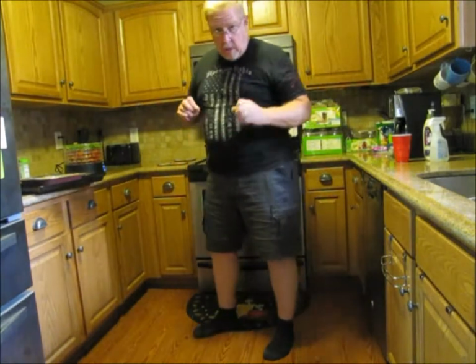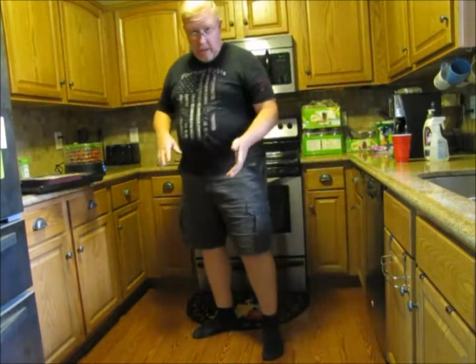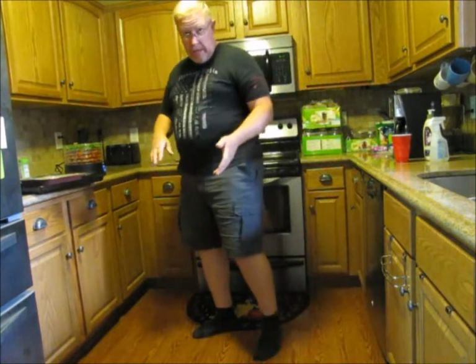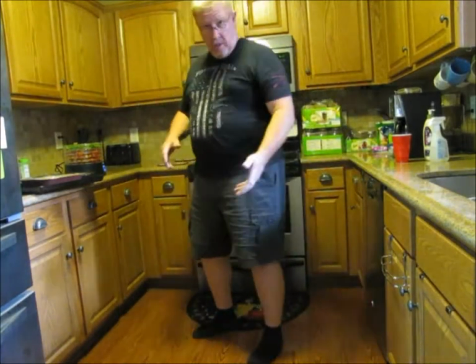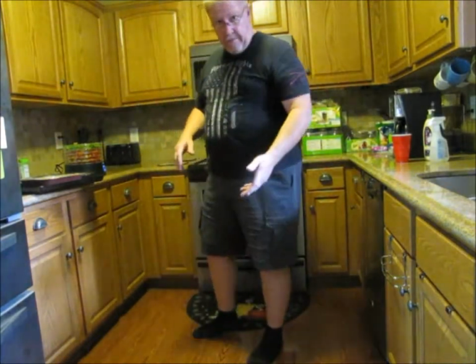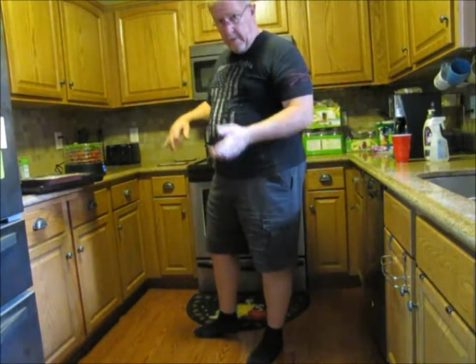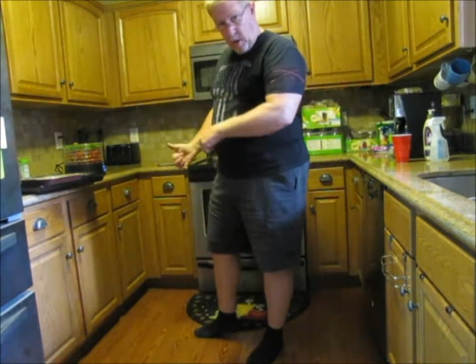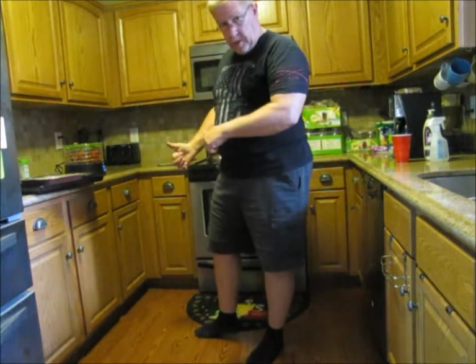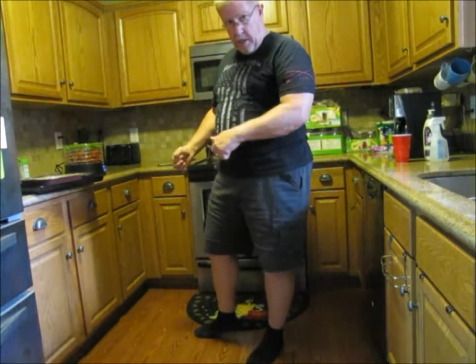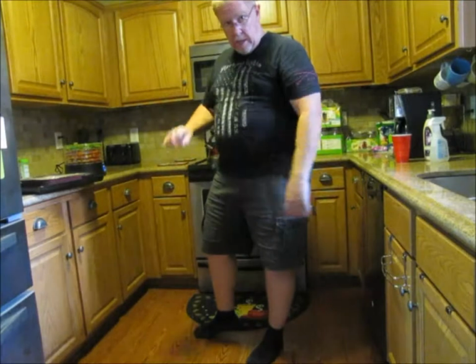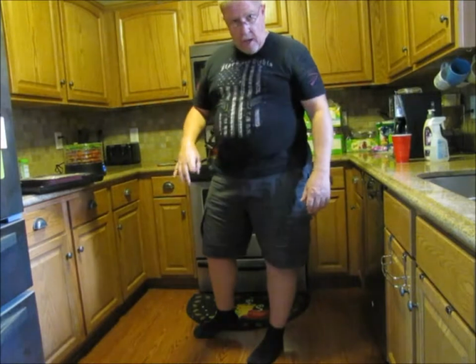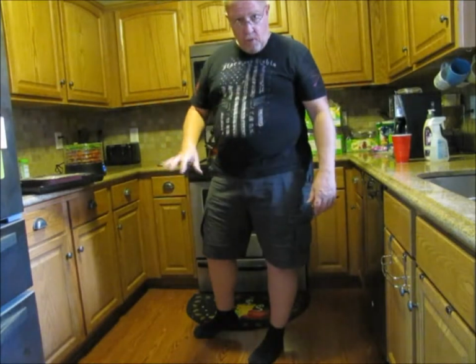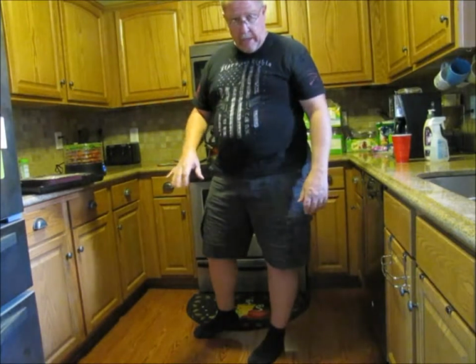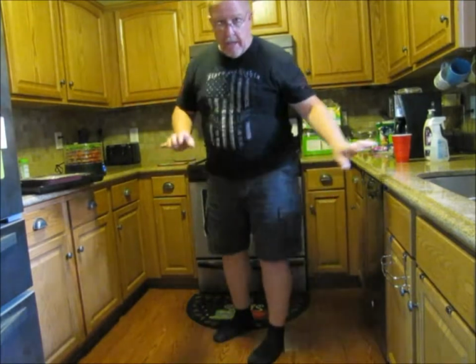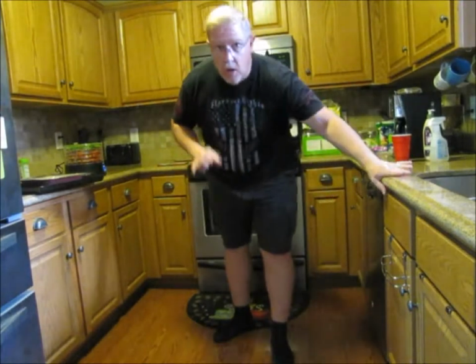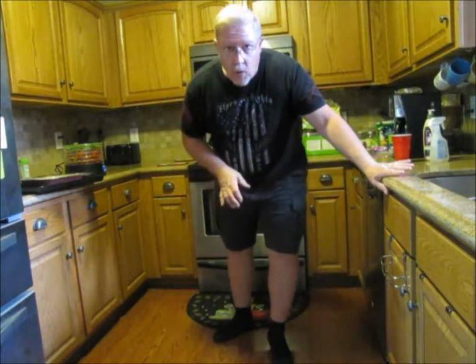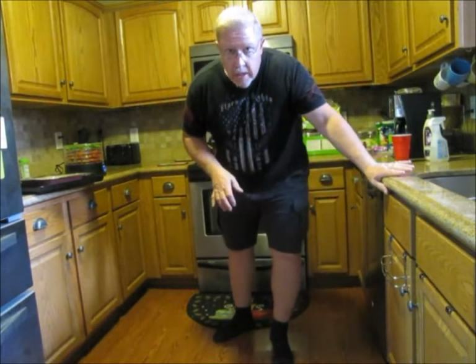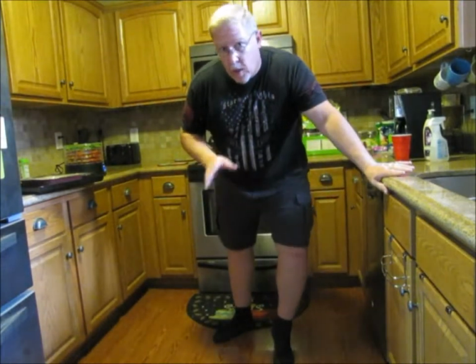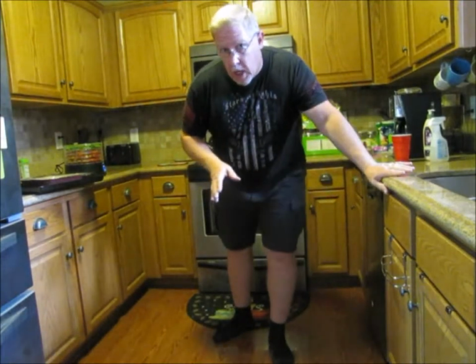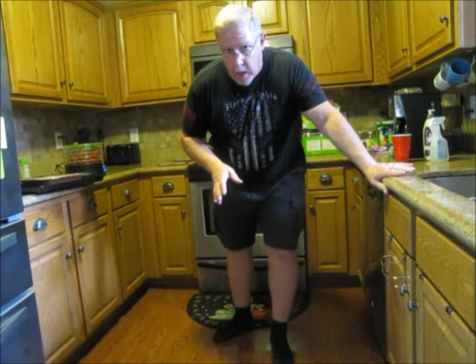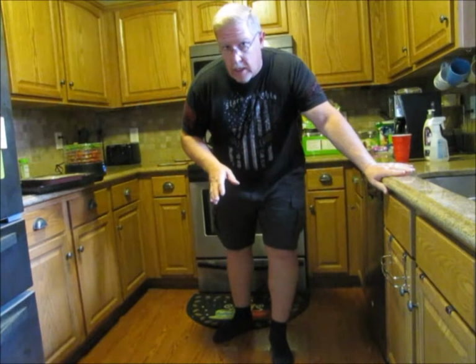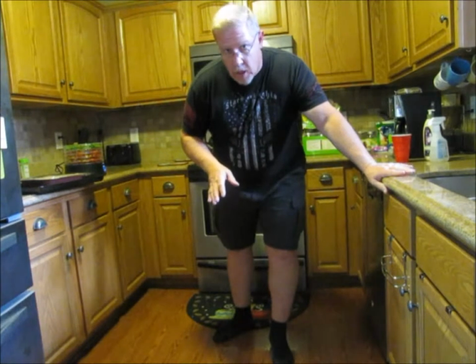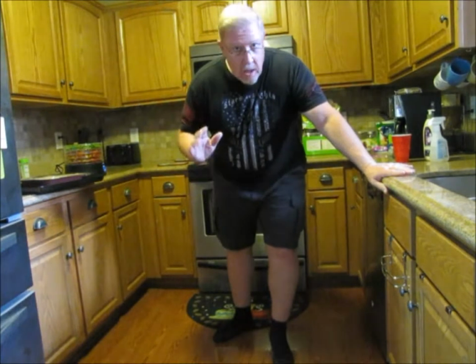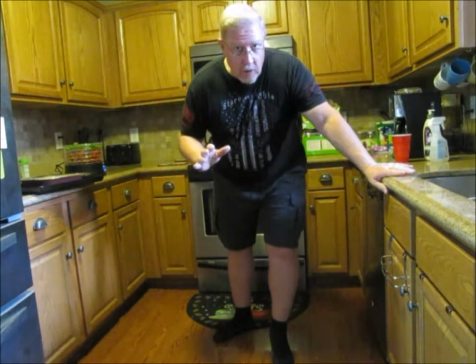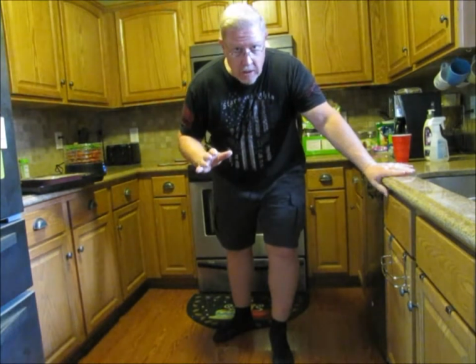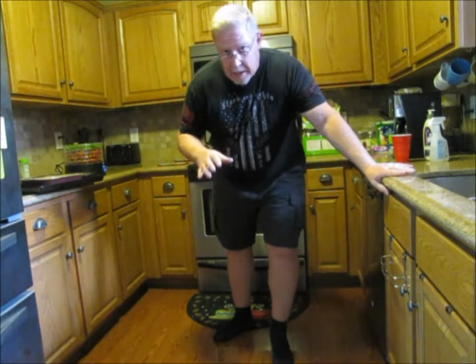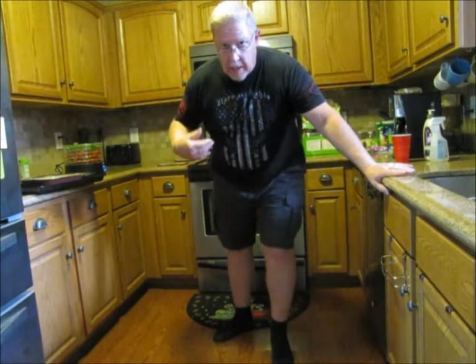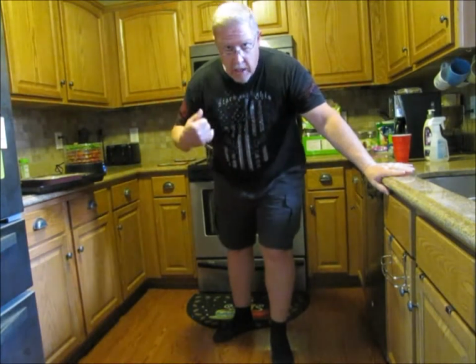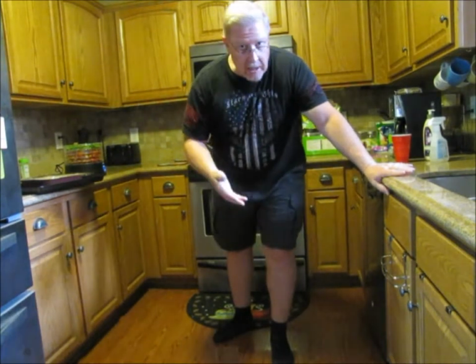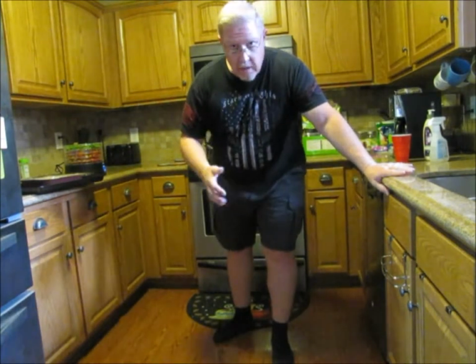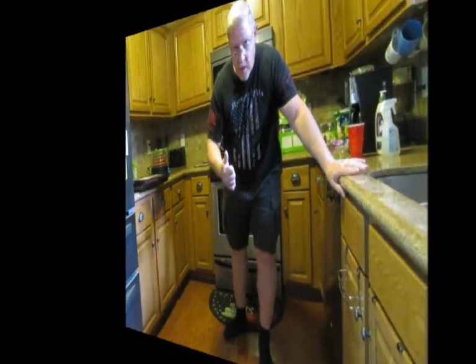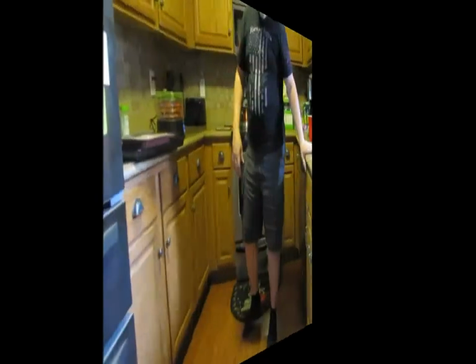So the oven has preheated to 375. We're going to put the lasagna in the oven and set the timer for 40 minutes. While we're waiting, we're going to go get a lottery ticket. So hopefully when you see the next thing, they'll be coming out of the oven and we're going to be rich.